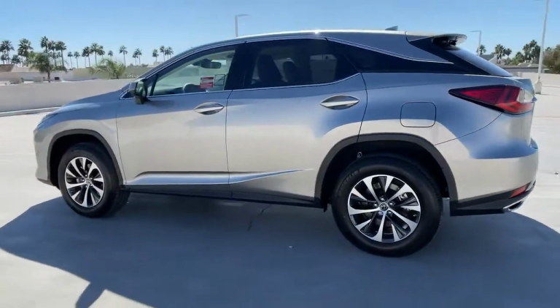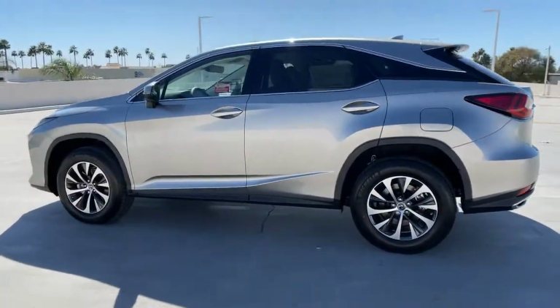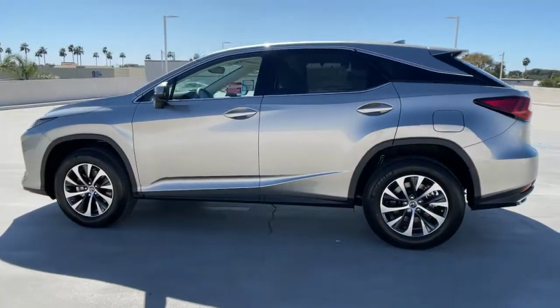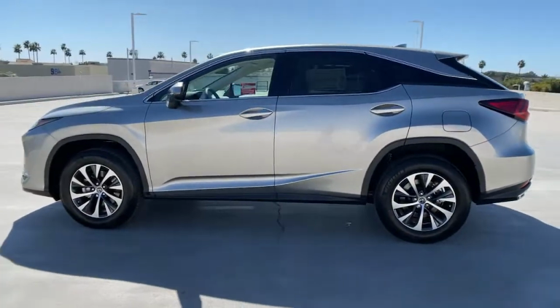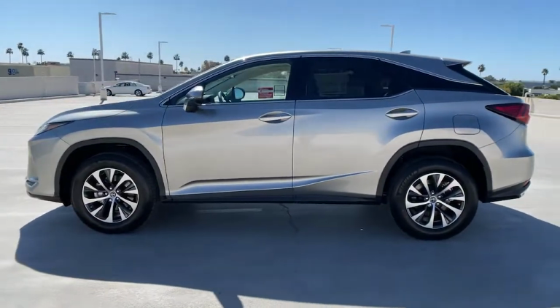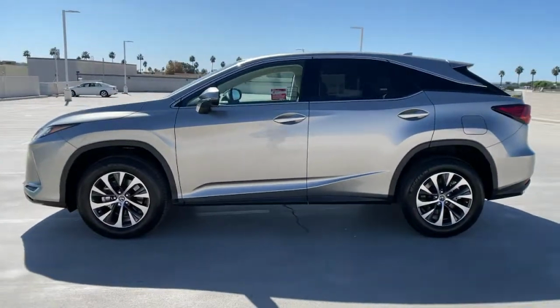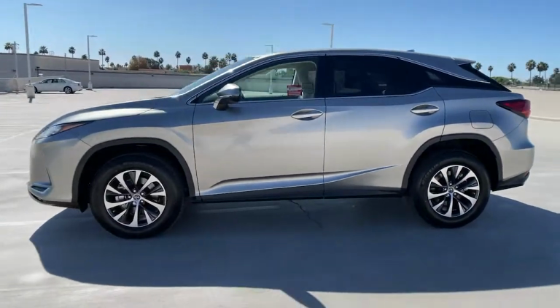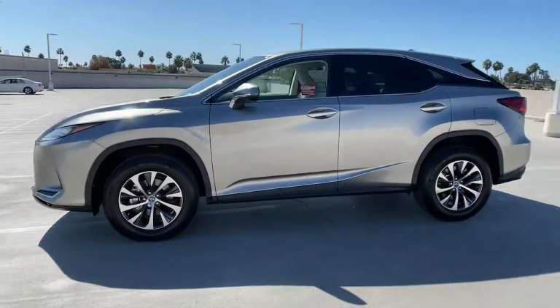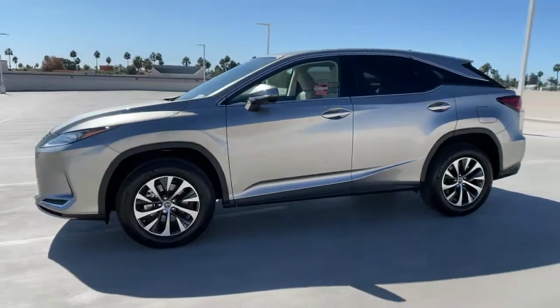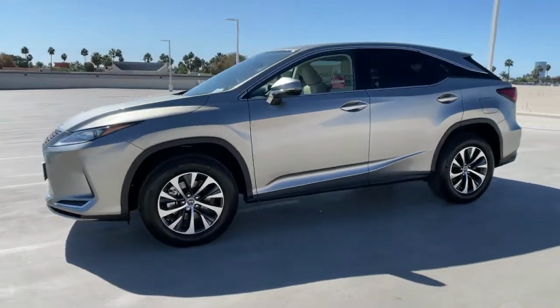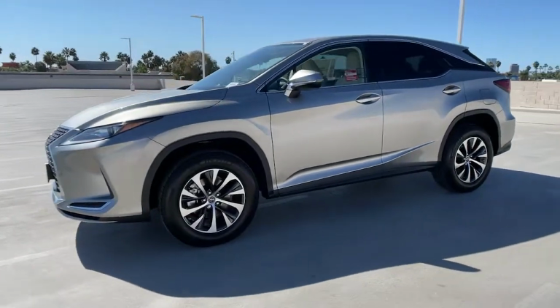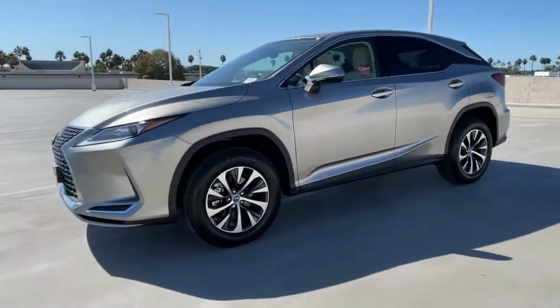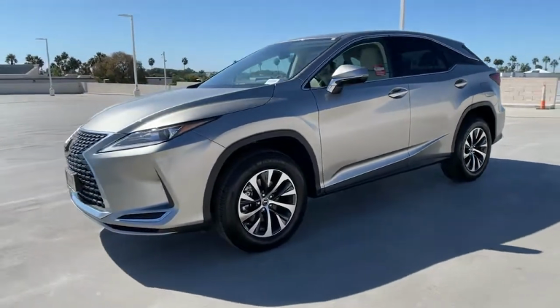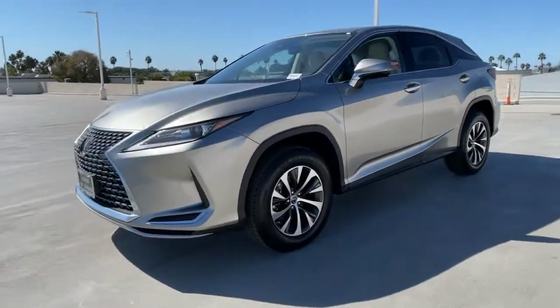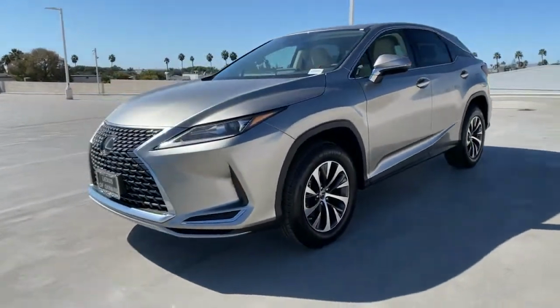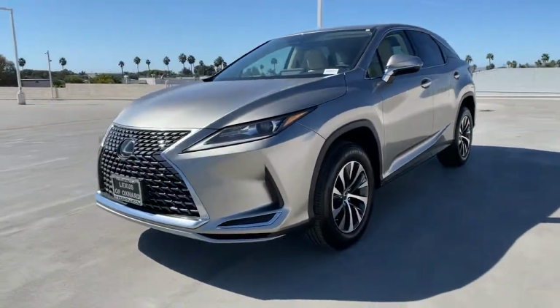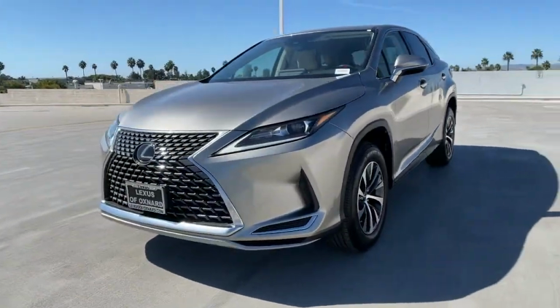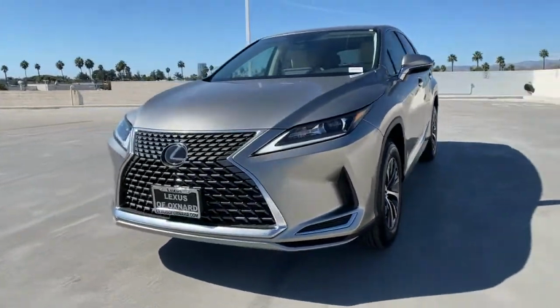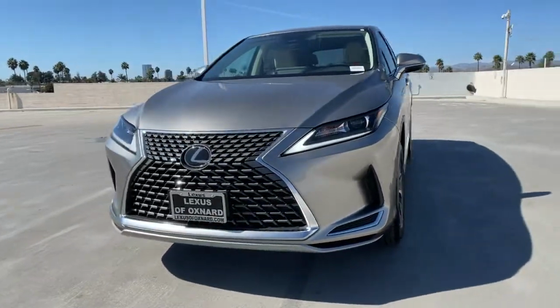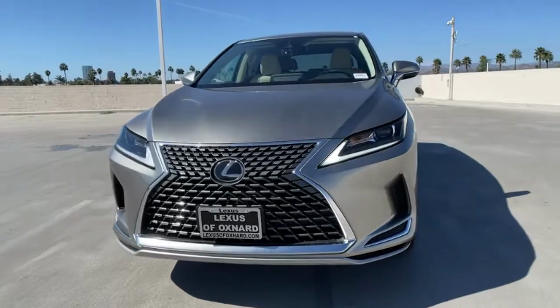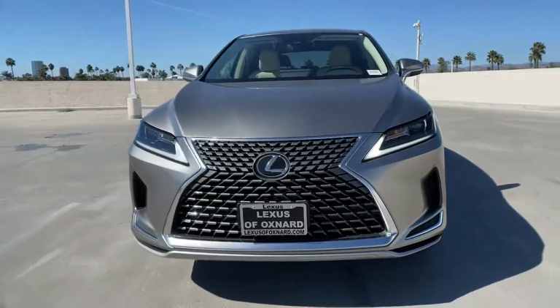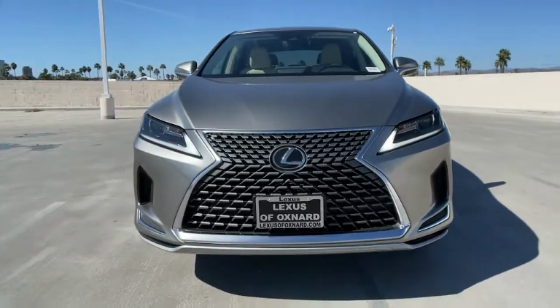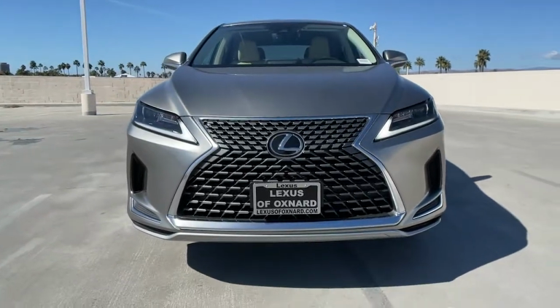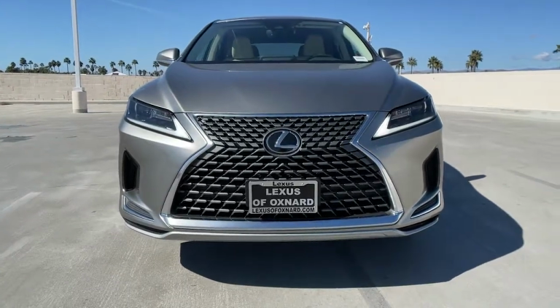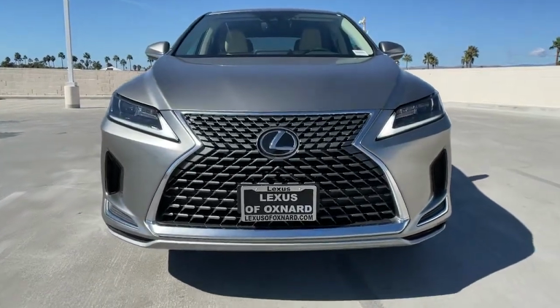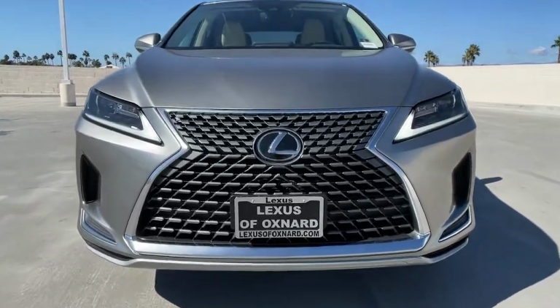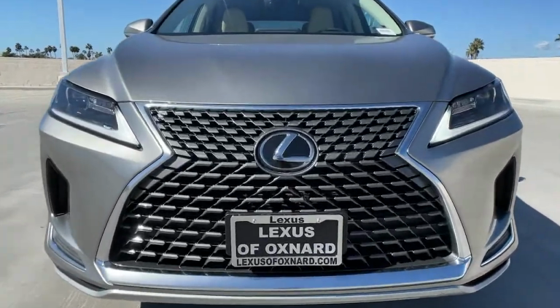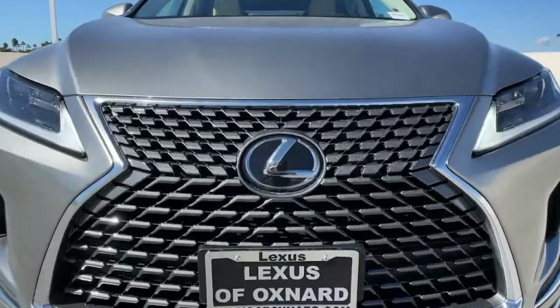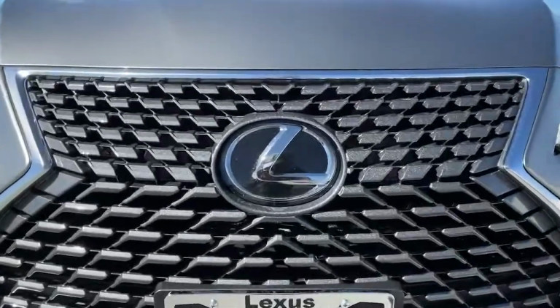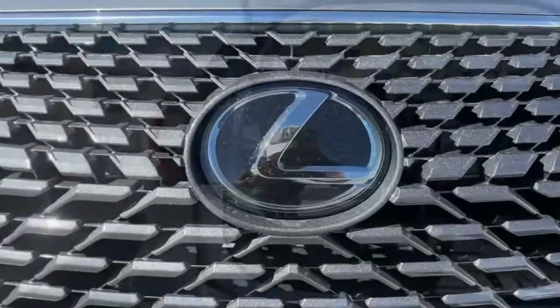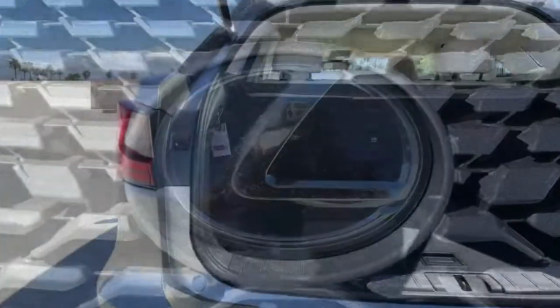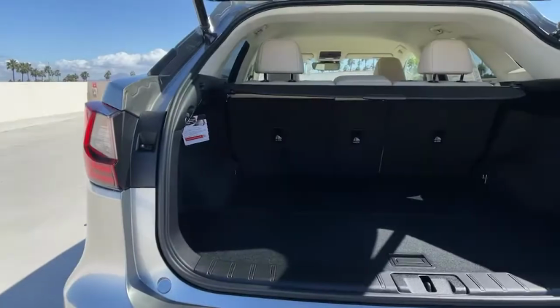Keyless entry, backup camera, wood grain interior trim, power passenger seat, power lift gate, satellite radio, adaptive cruise control, heated mirrors, keyless start, remote engine start.